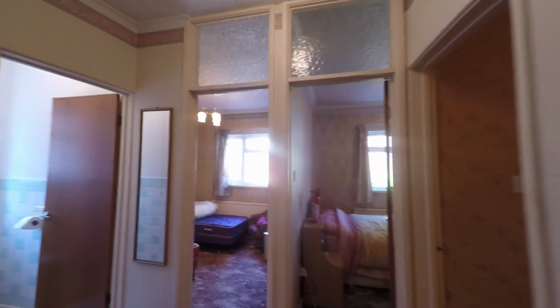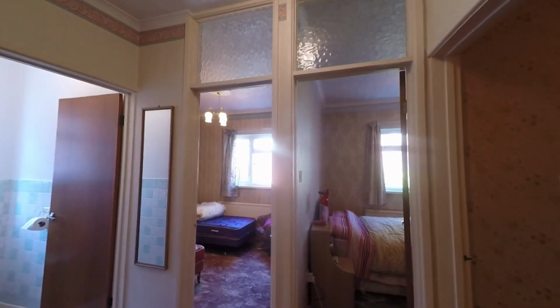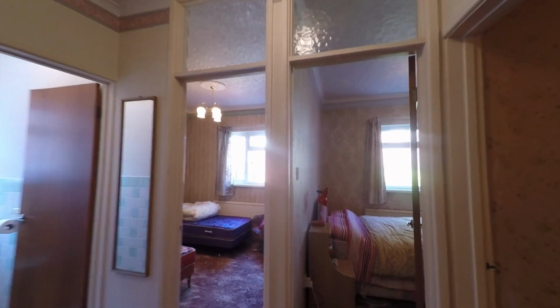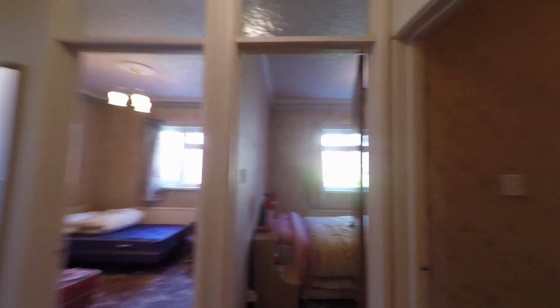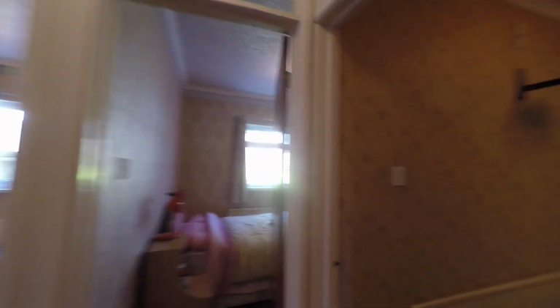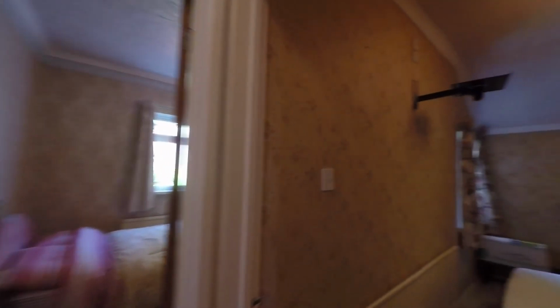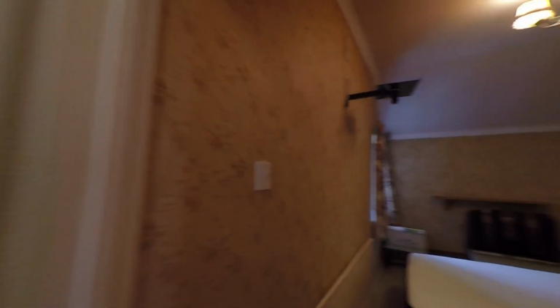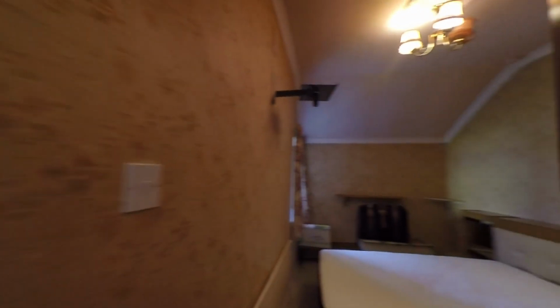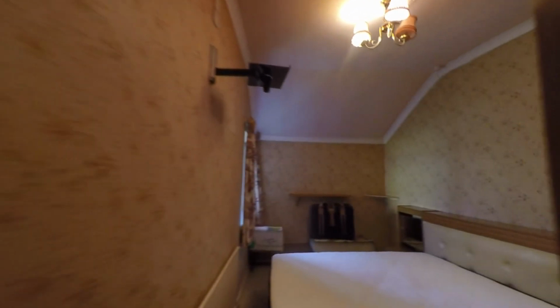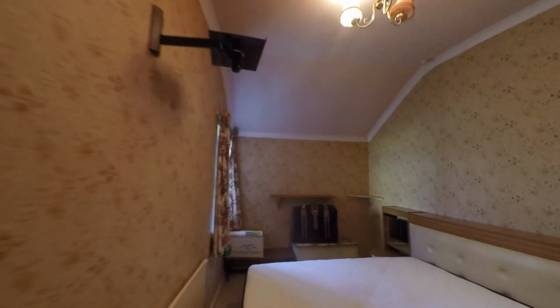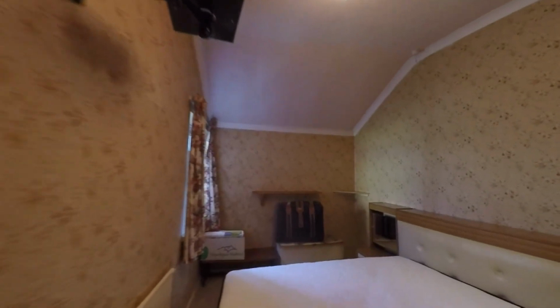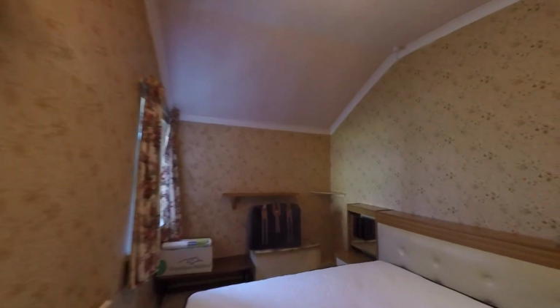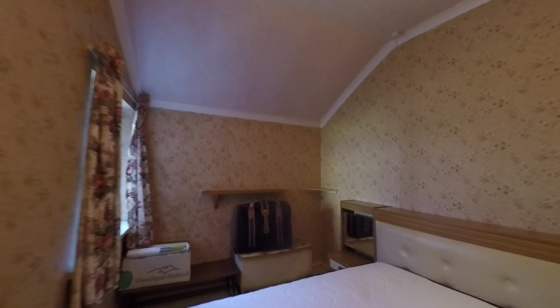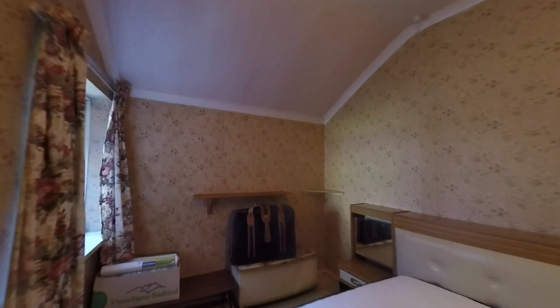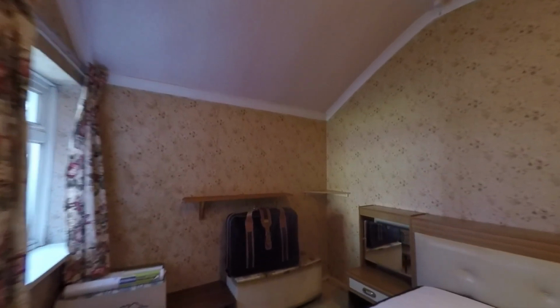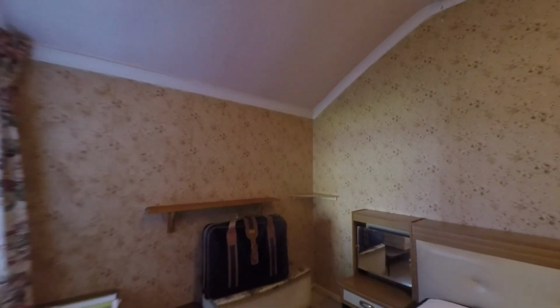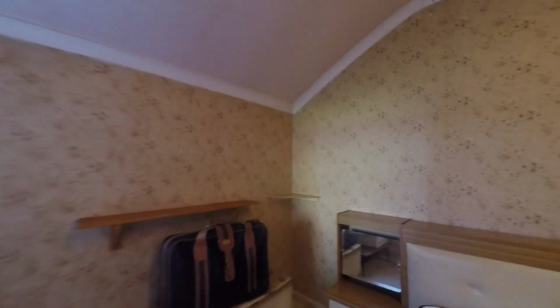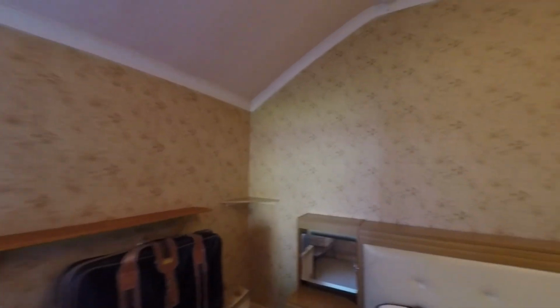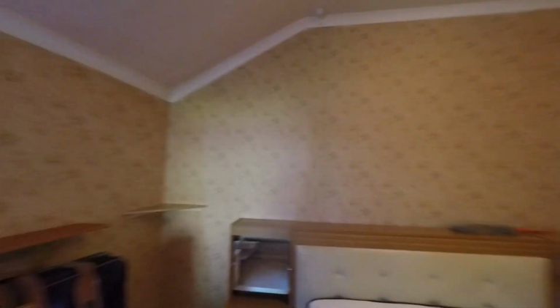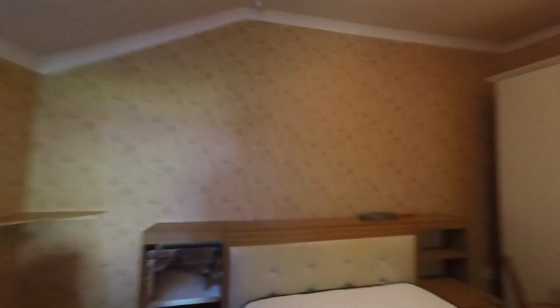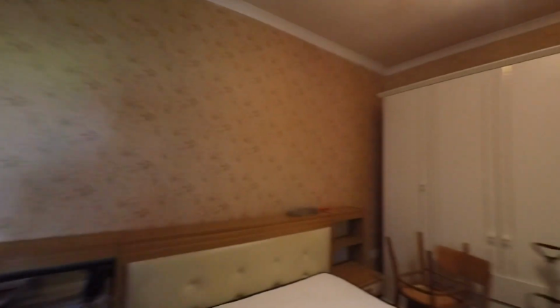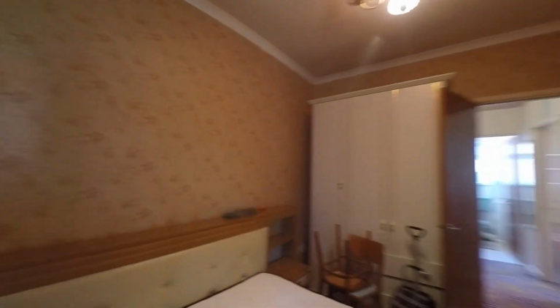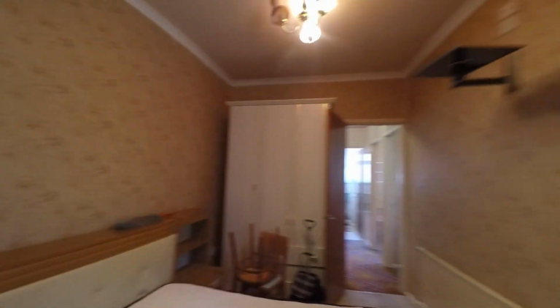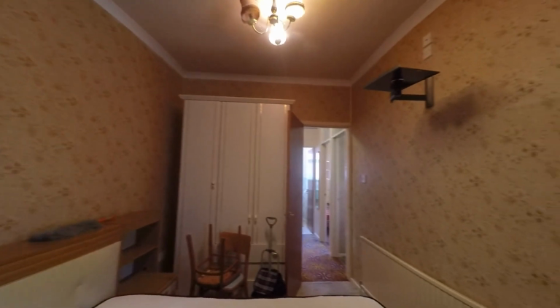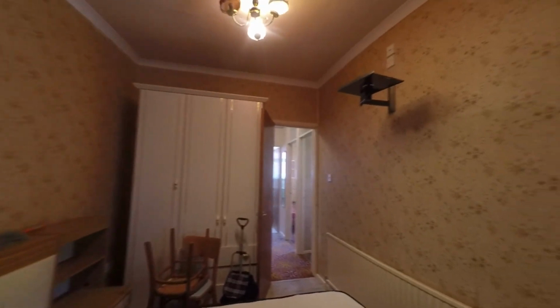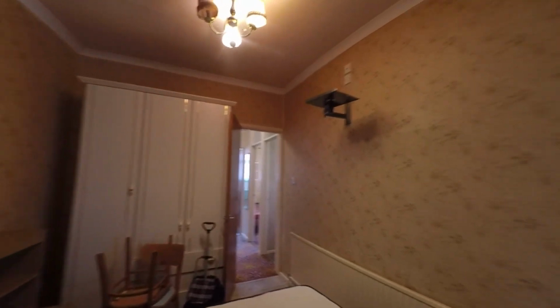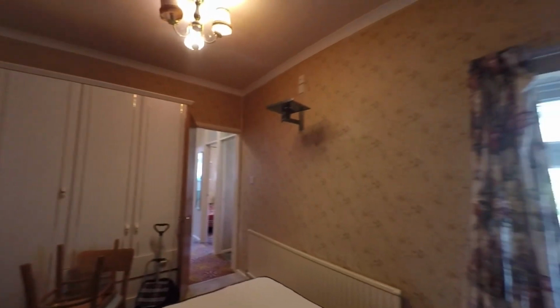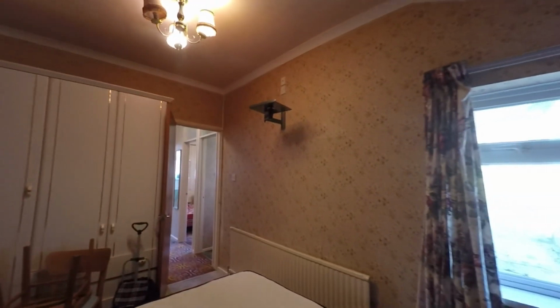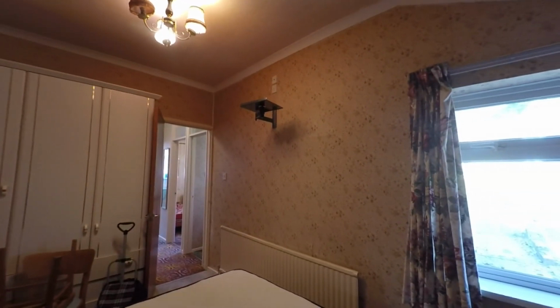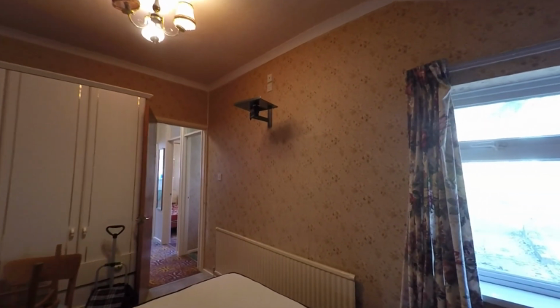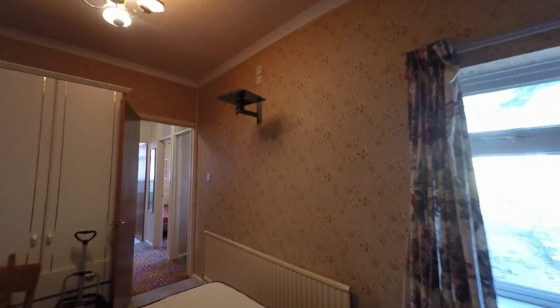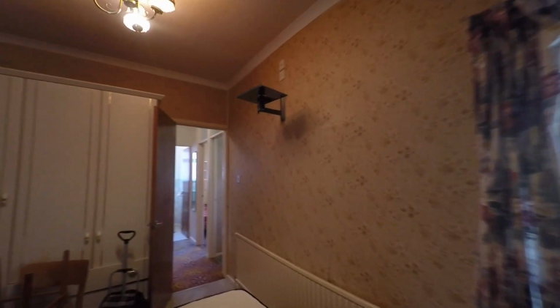Here we have the three bedrooms. Bedroom one is a very comfortable double with really good floor space — plenty of room for all required furniture — plus a nice large window to this bedroom as well.